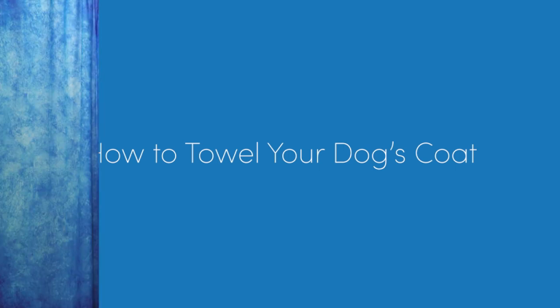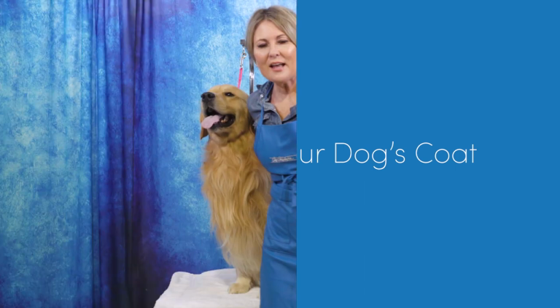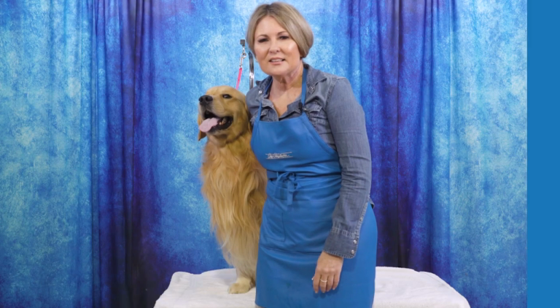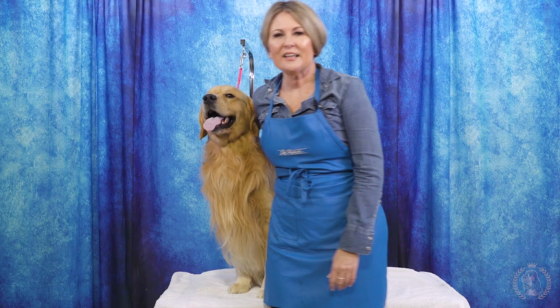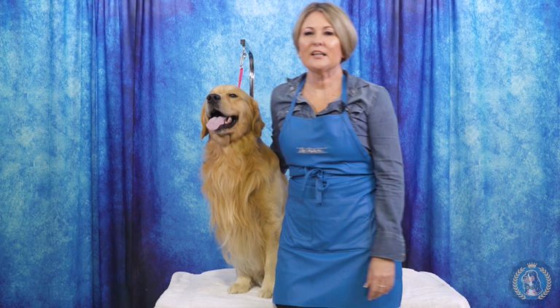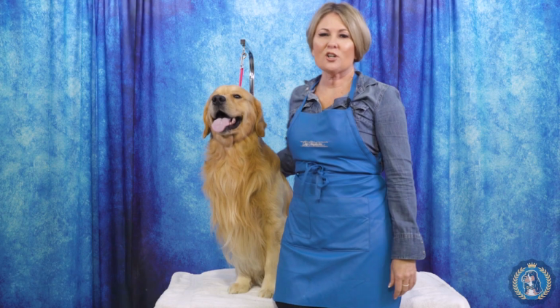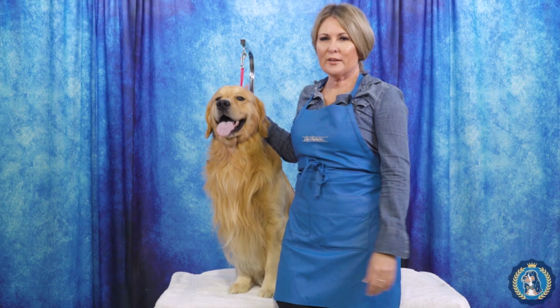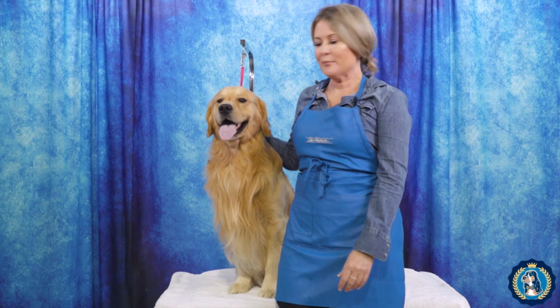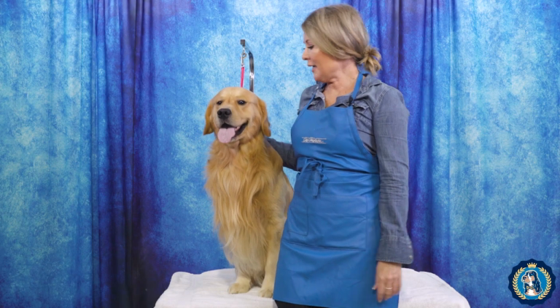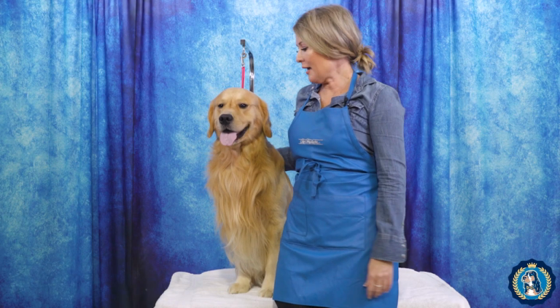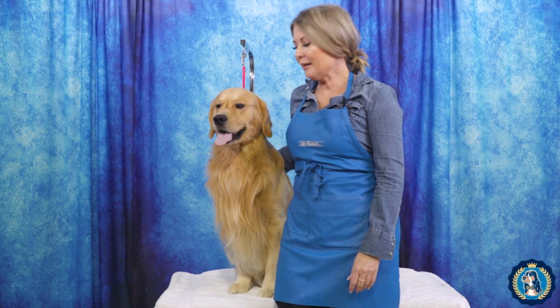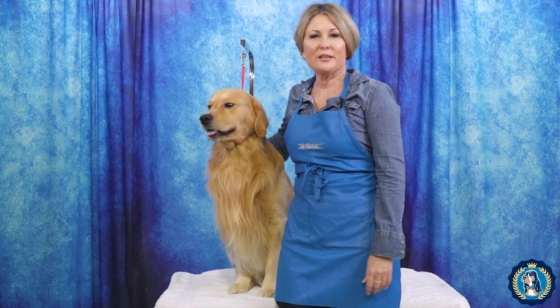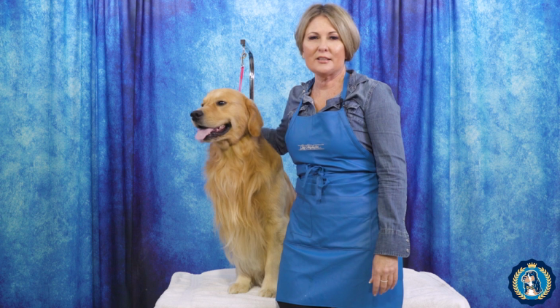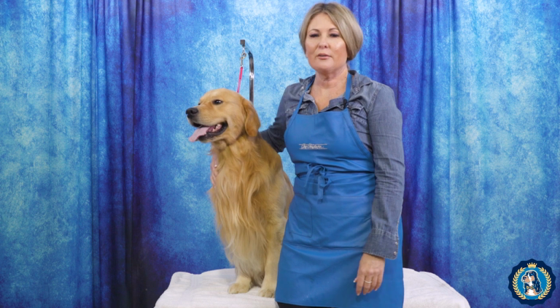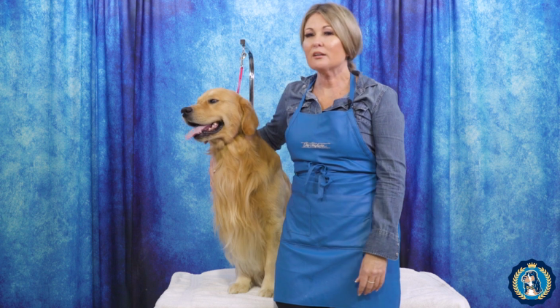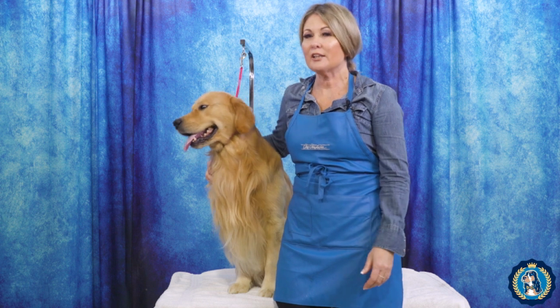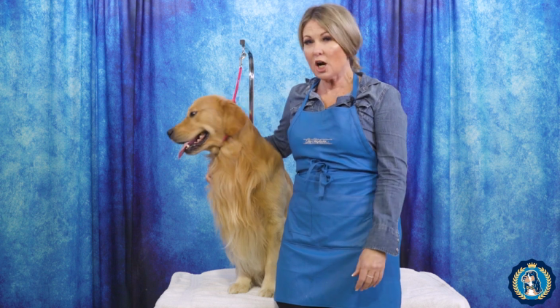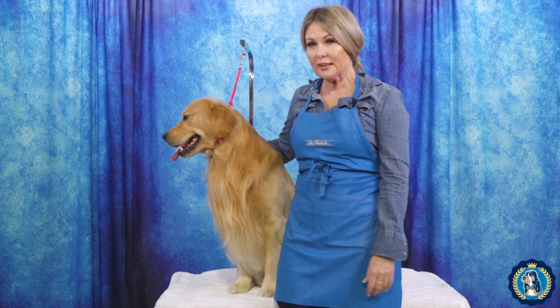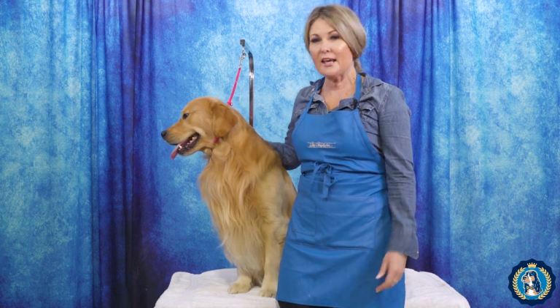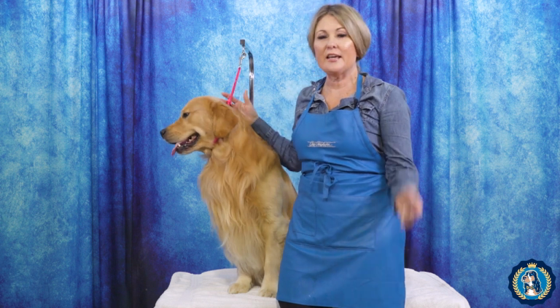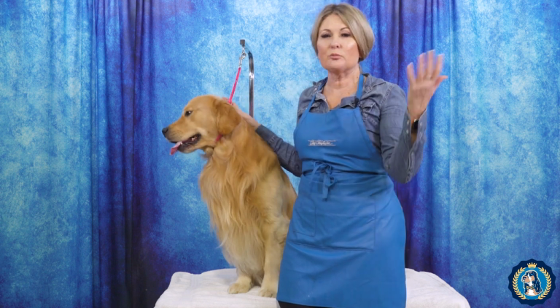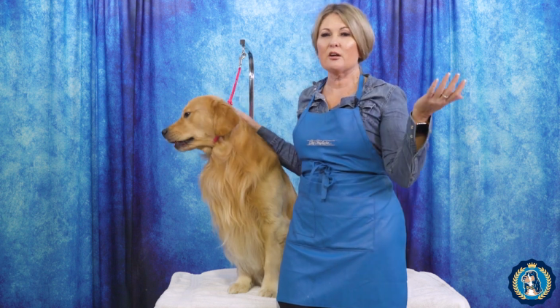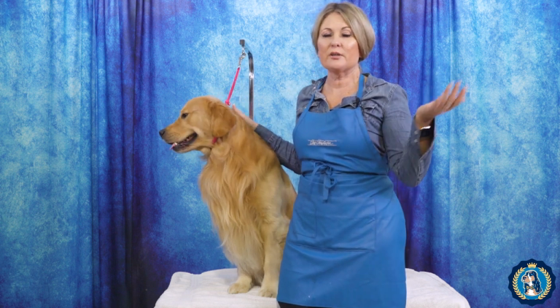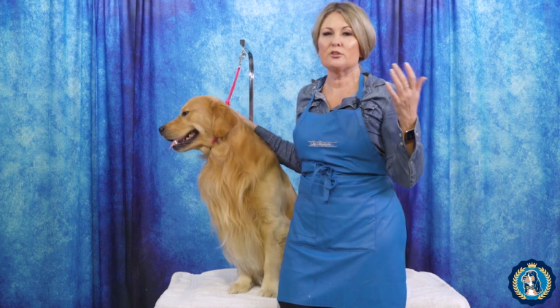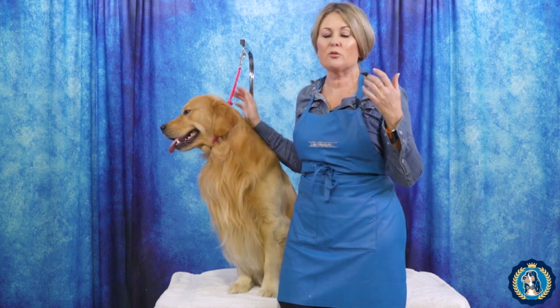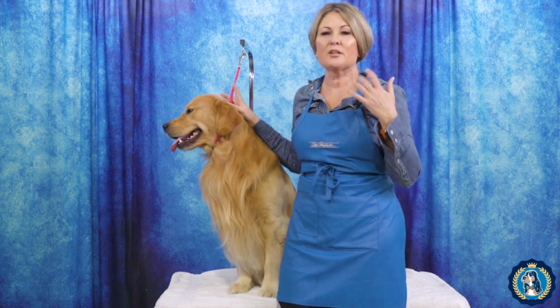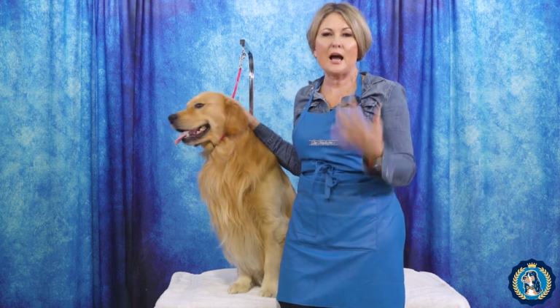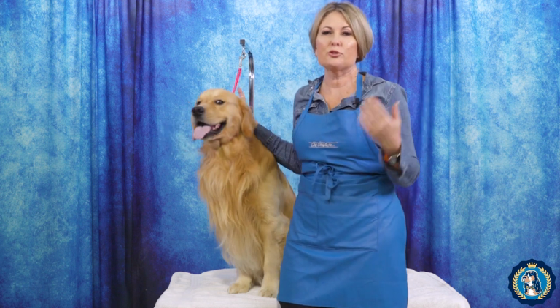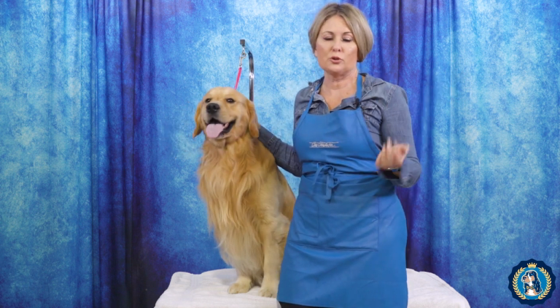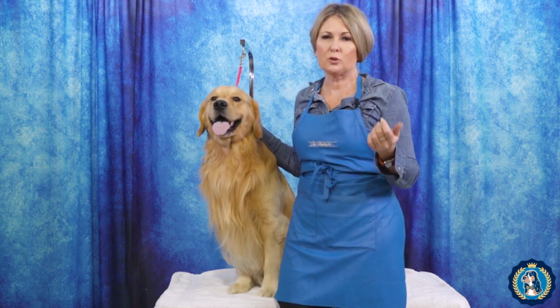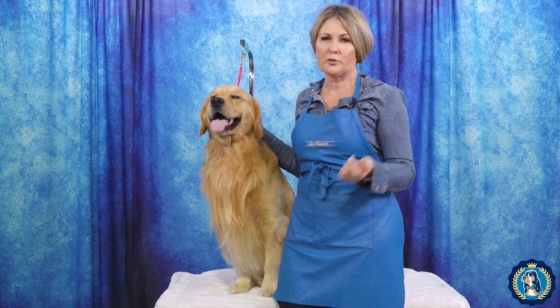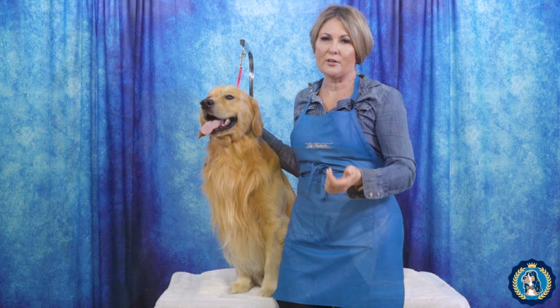I'm Allison at Leading Edge Dog Show Academy, and I am here today with the lovely Harley. We are going to do a course on how to groom the Golden Retriever.